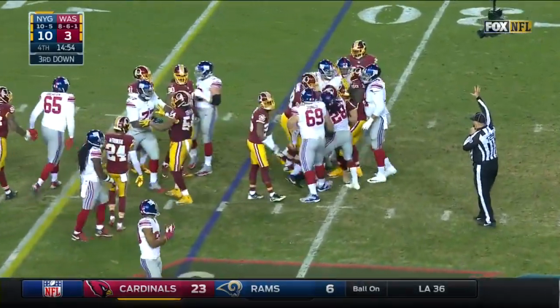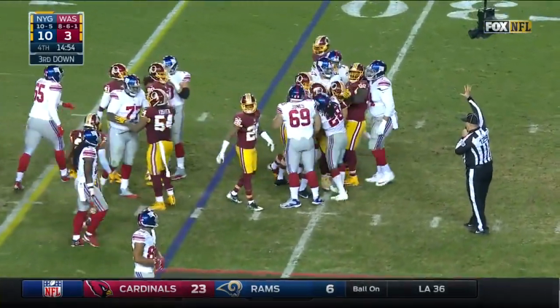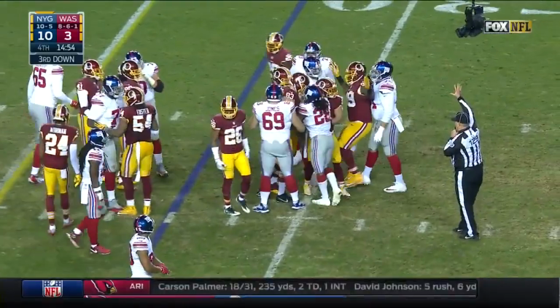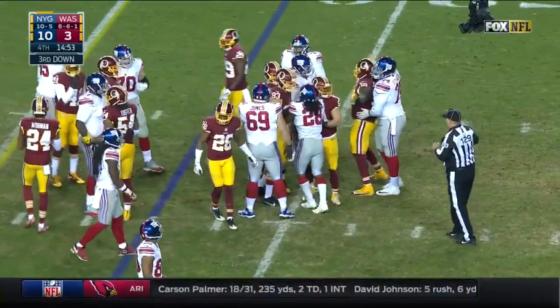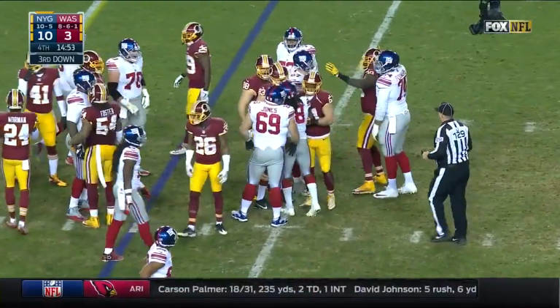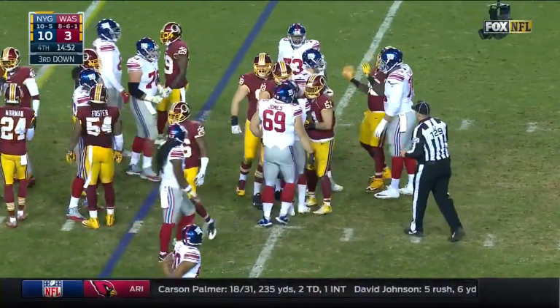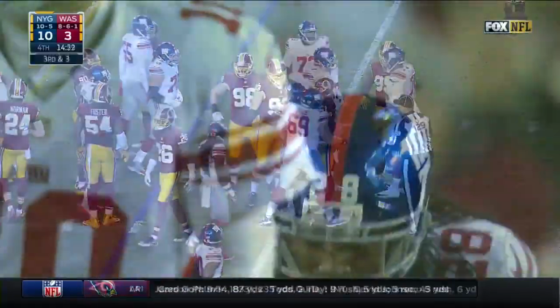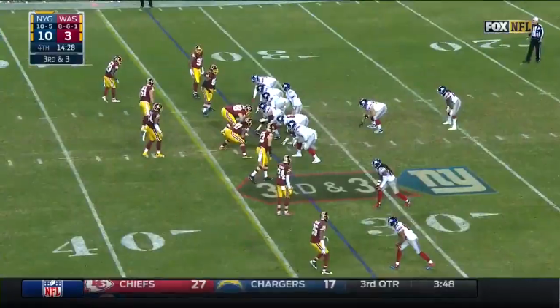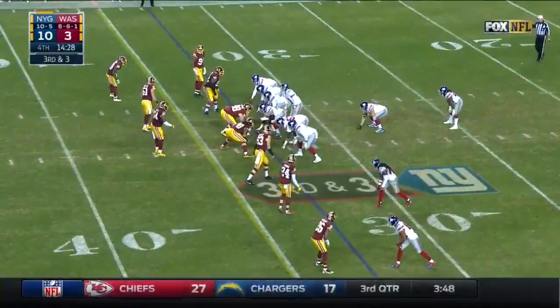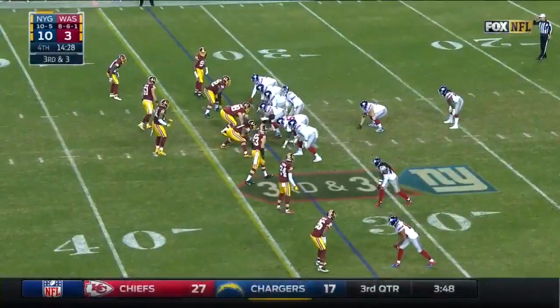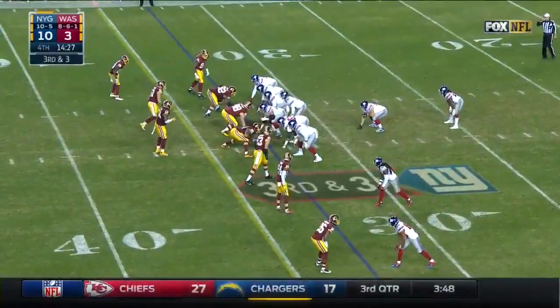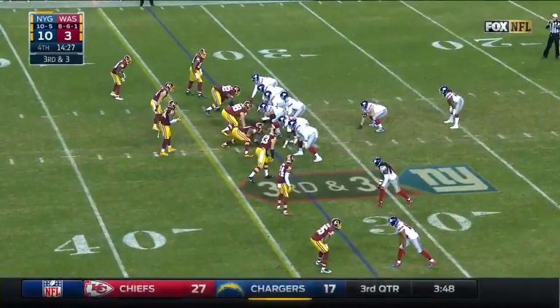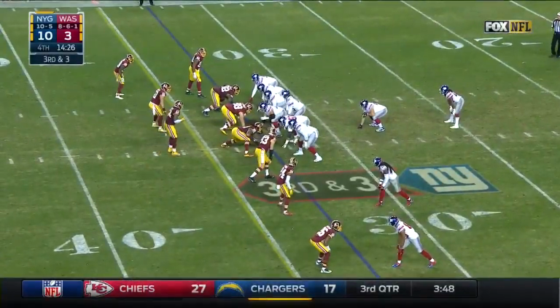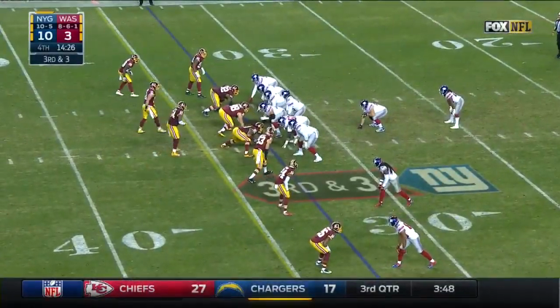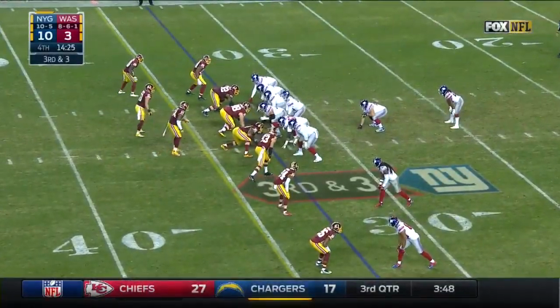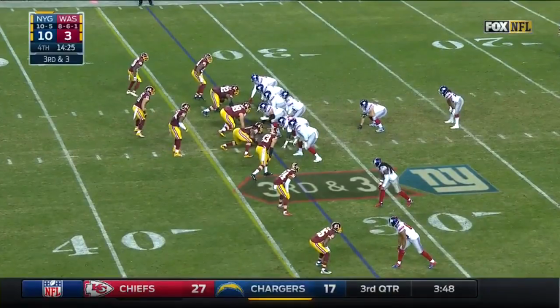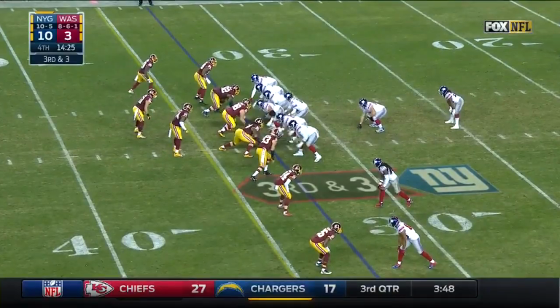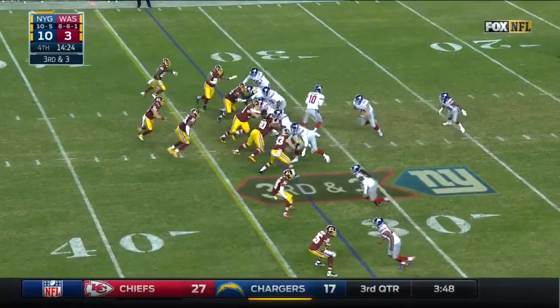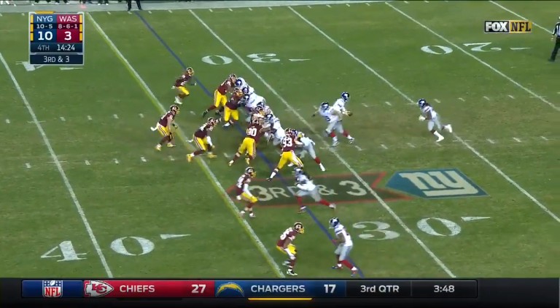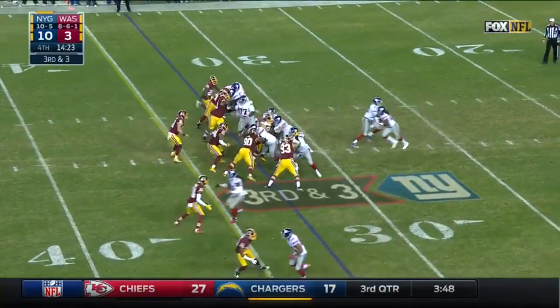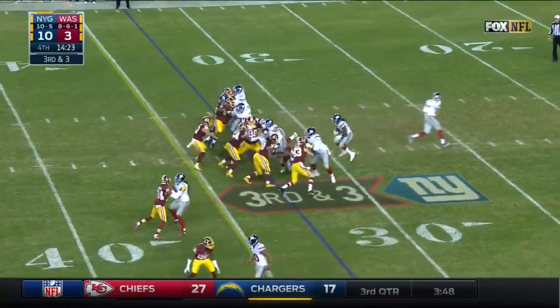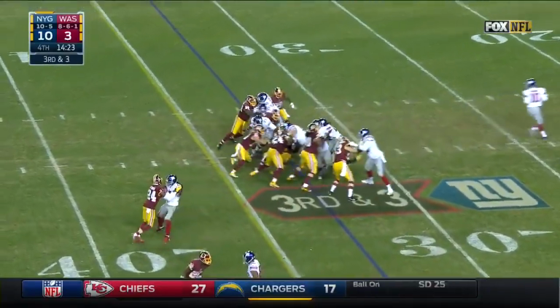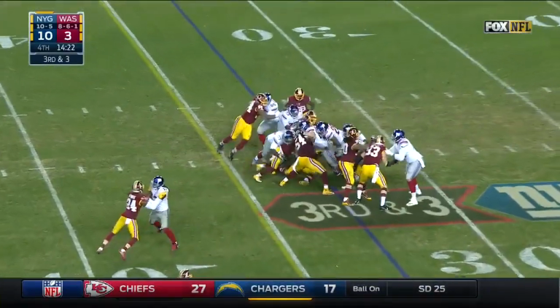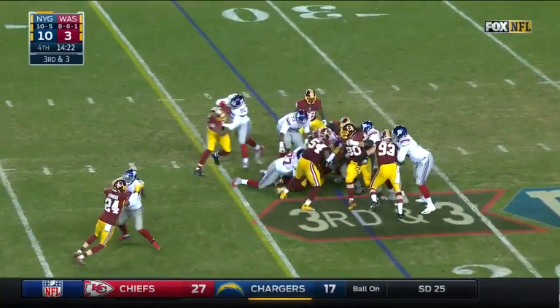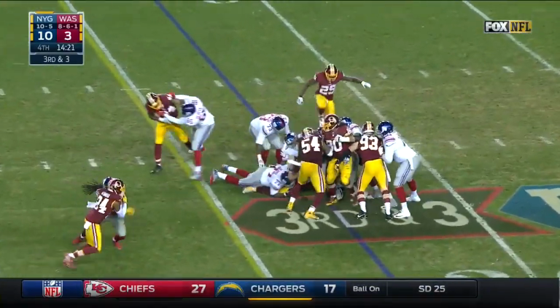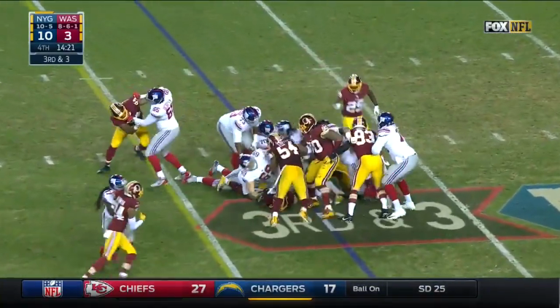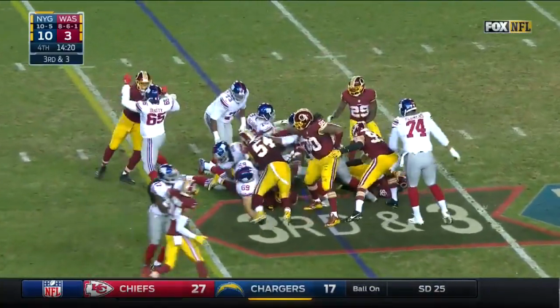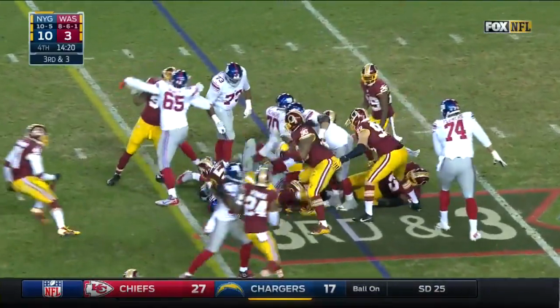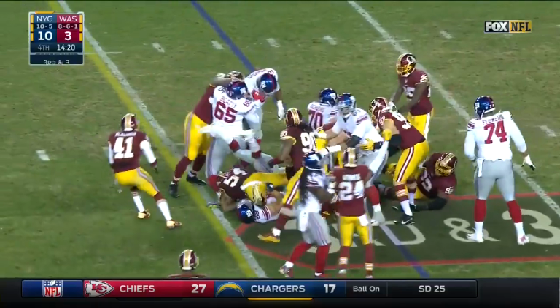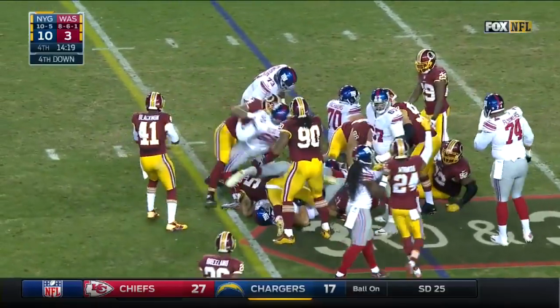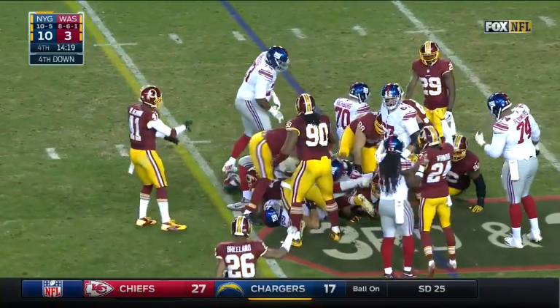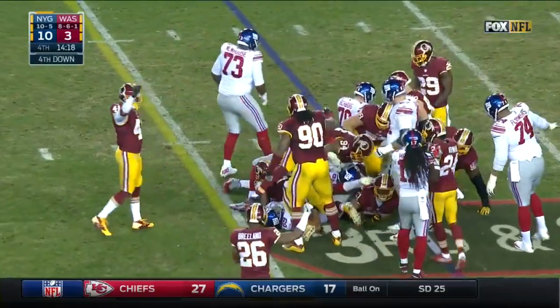He gets stood up at the line of scrimmage — it's third down. The Redskins were able to cut it to a one-possession game.